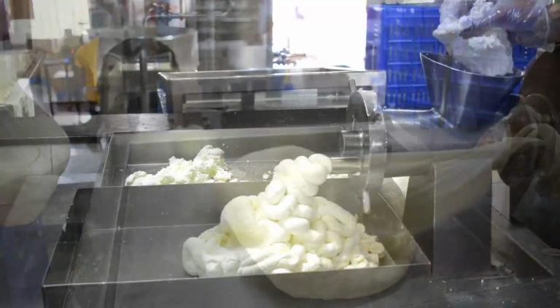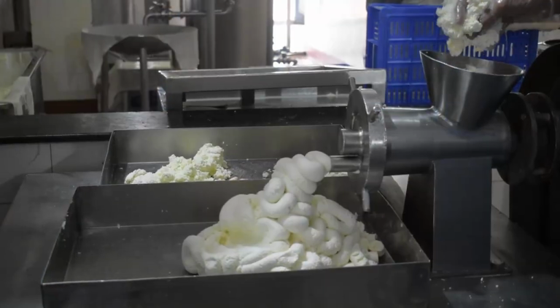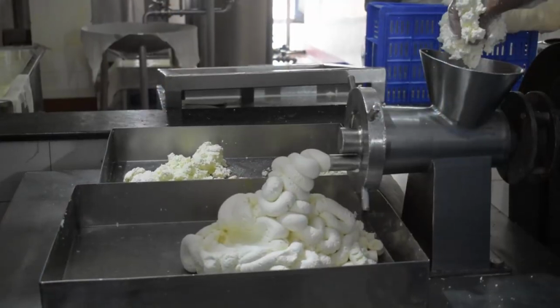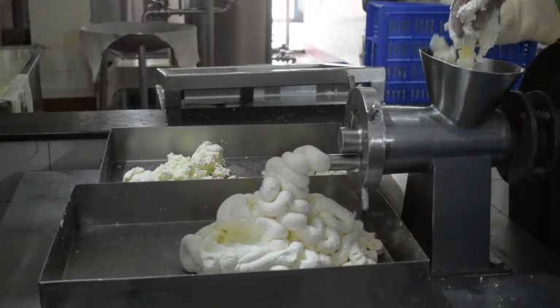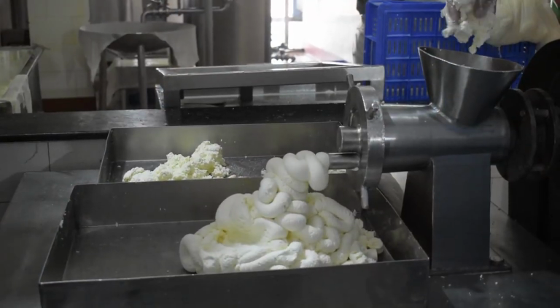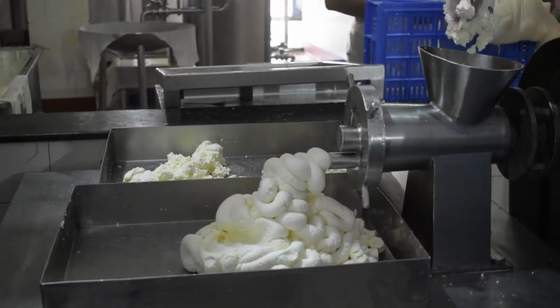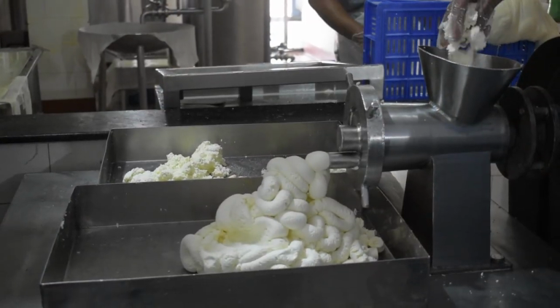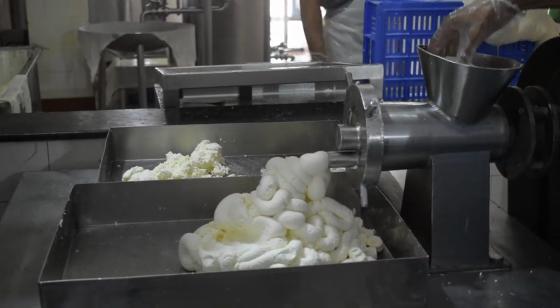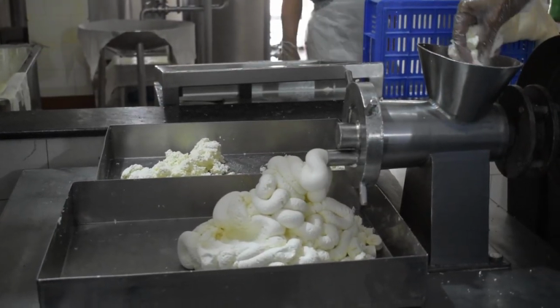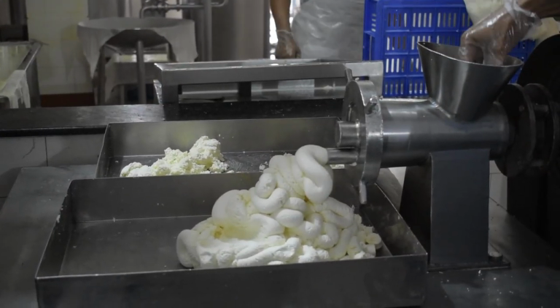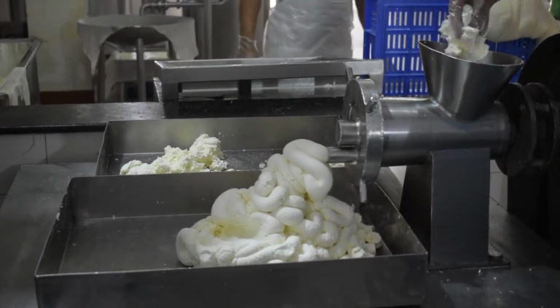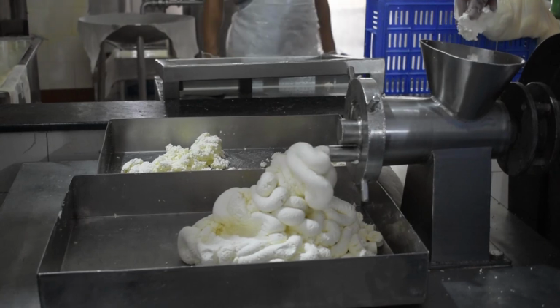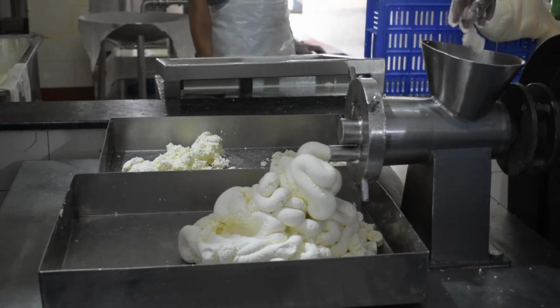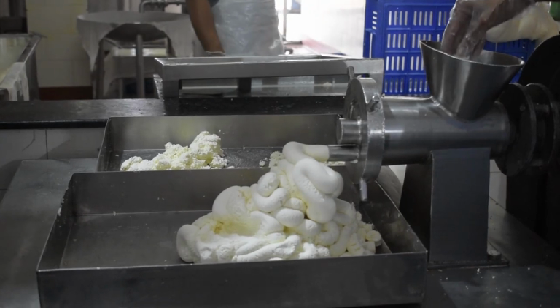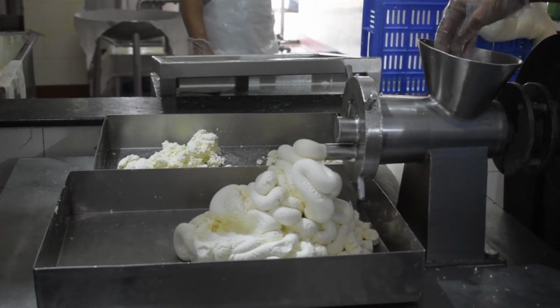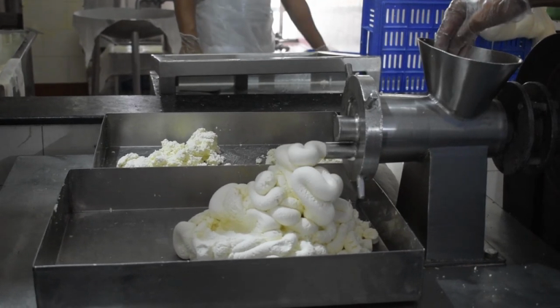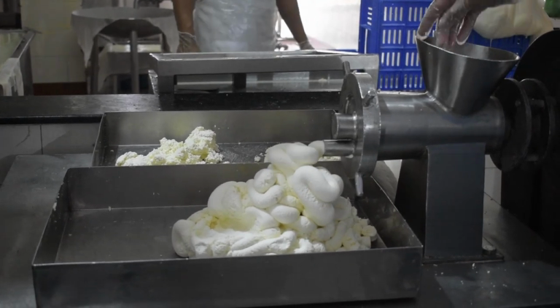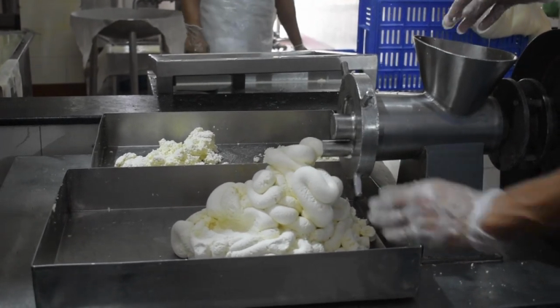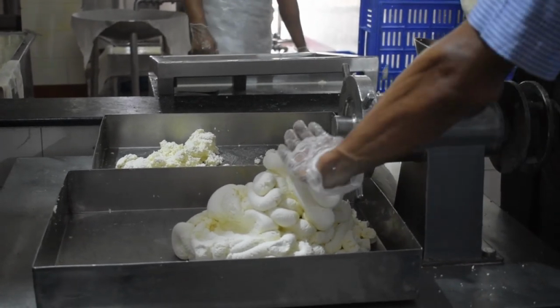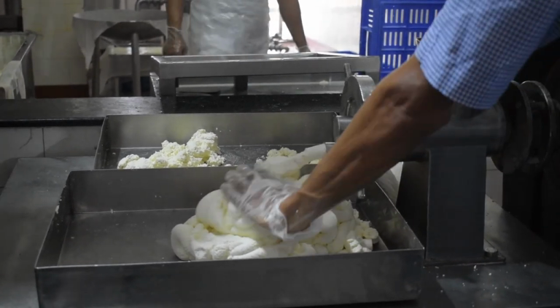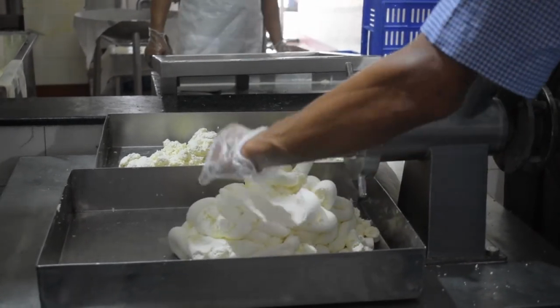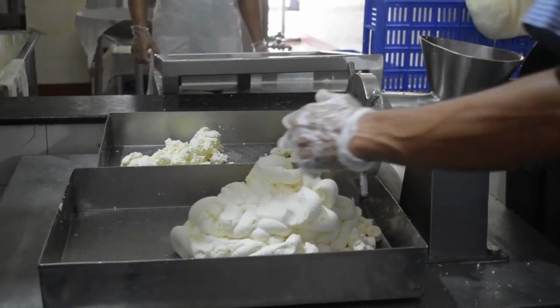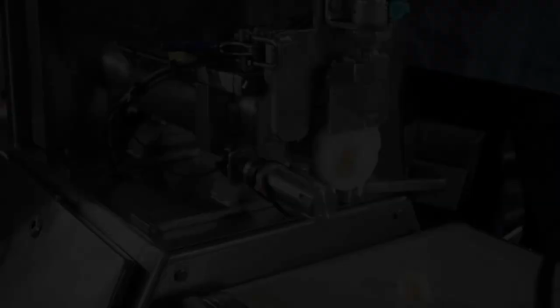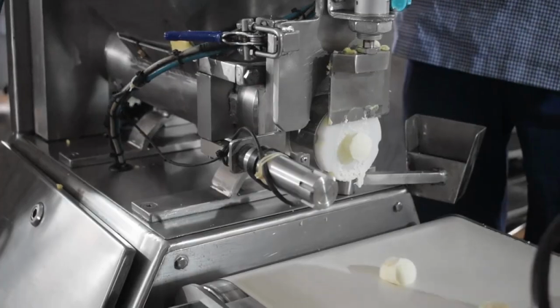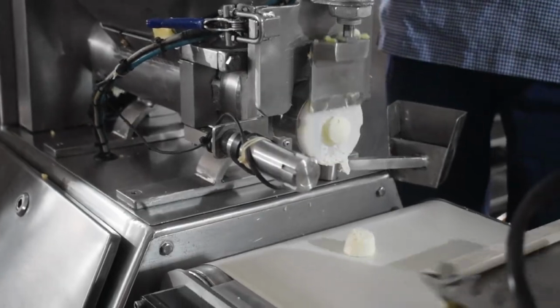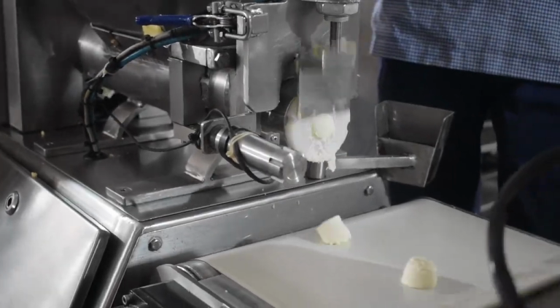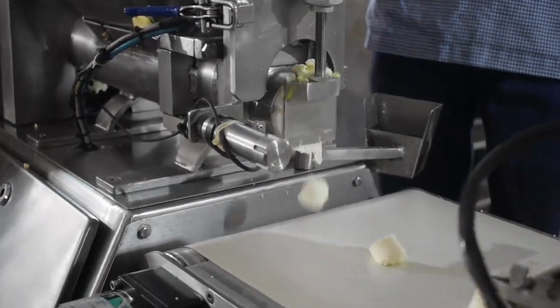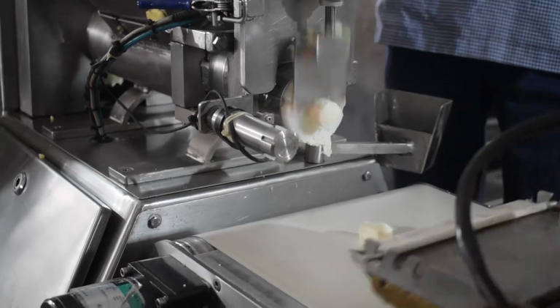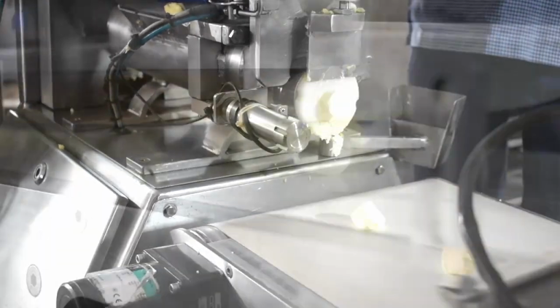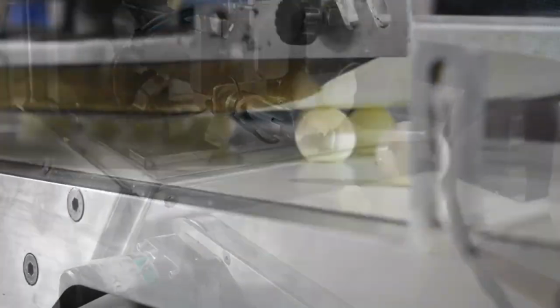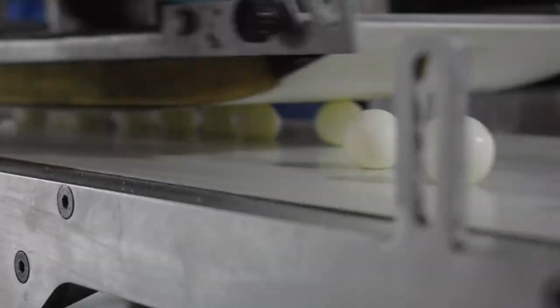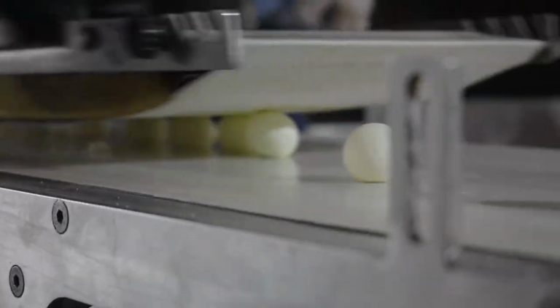Next, the chena is put into a kneading machine to make a smooth paste. The chena paste is then rolled into balls.